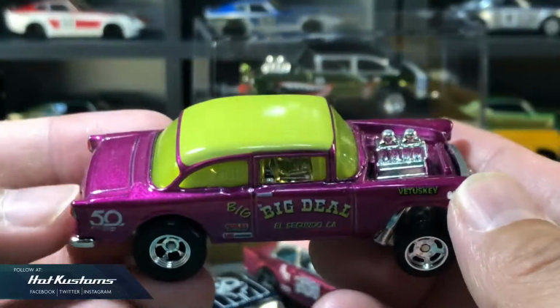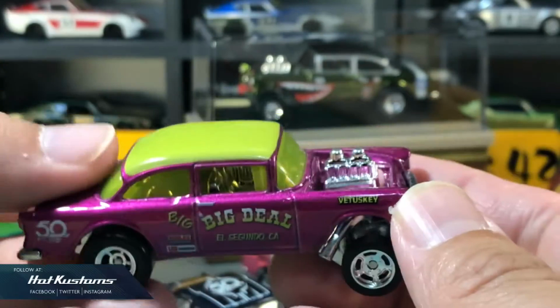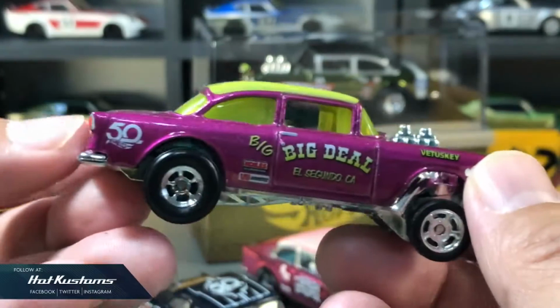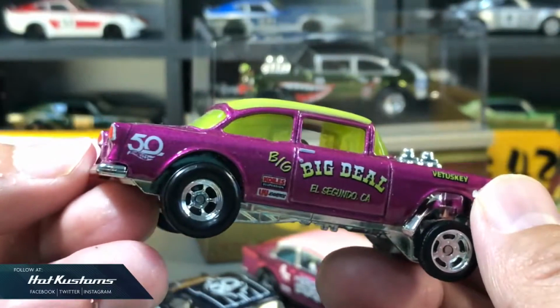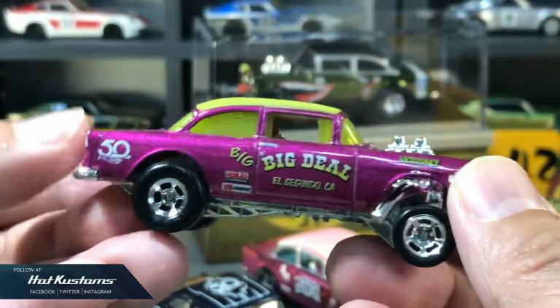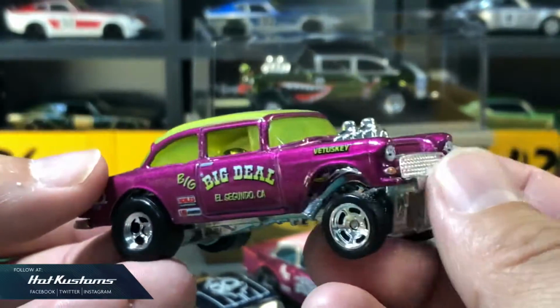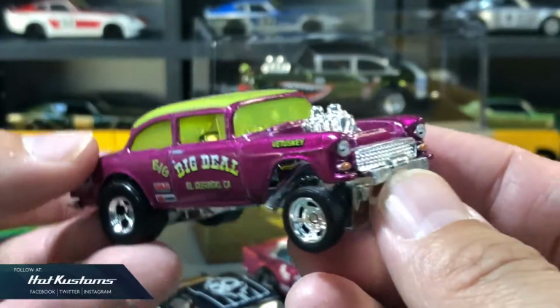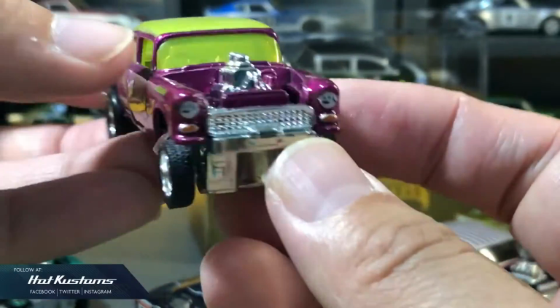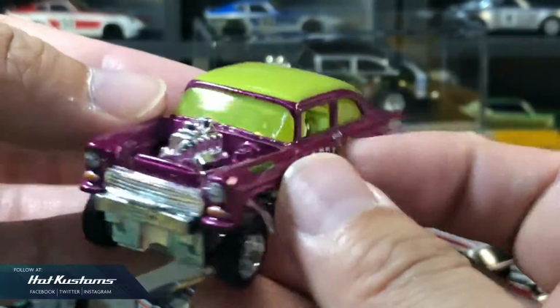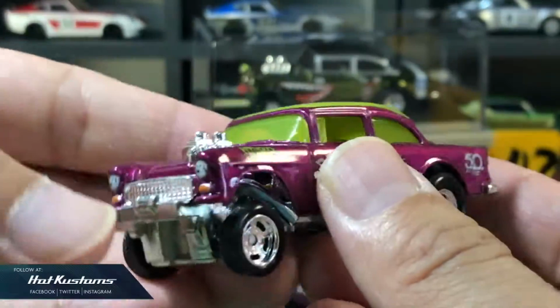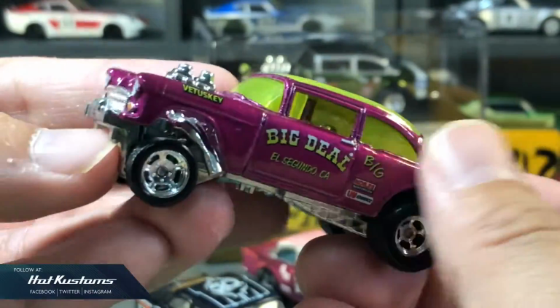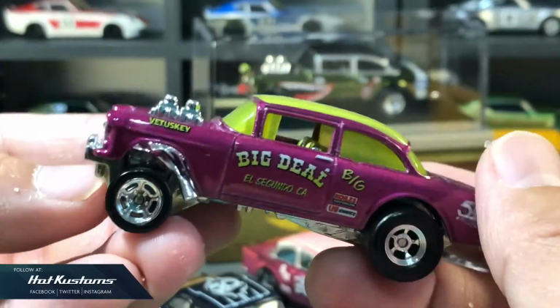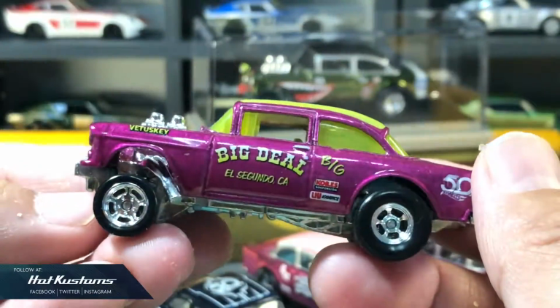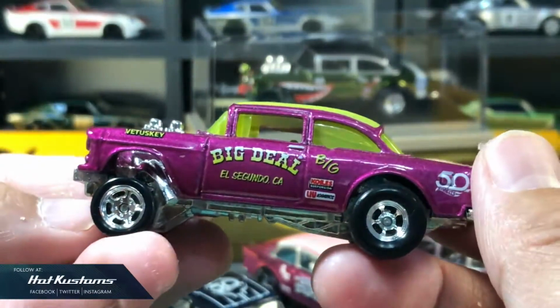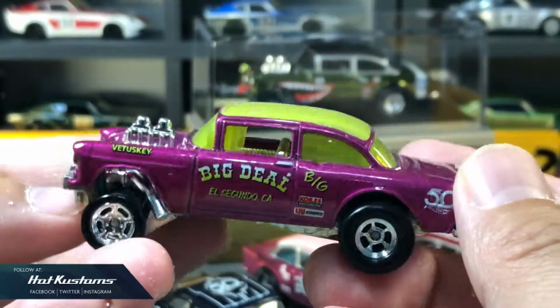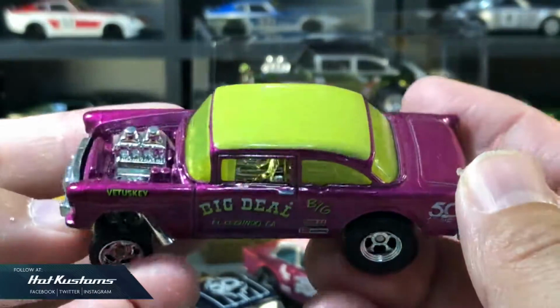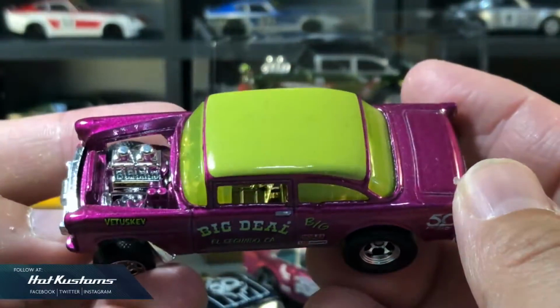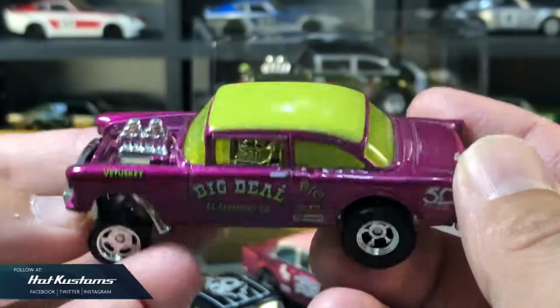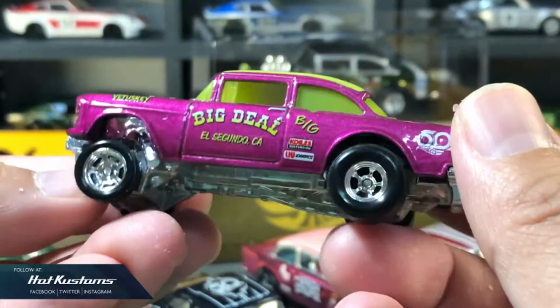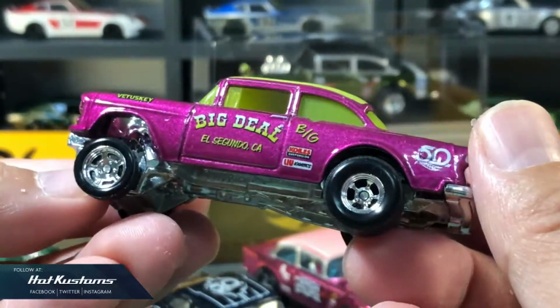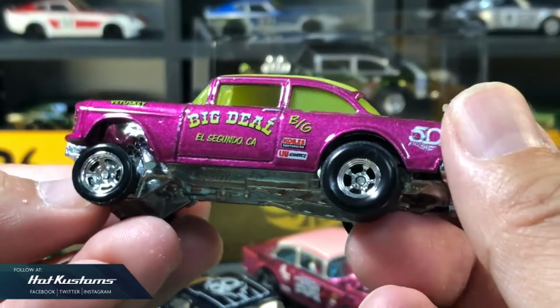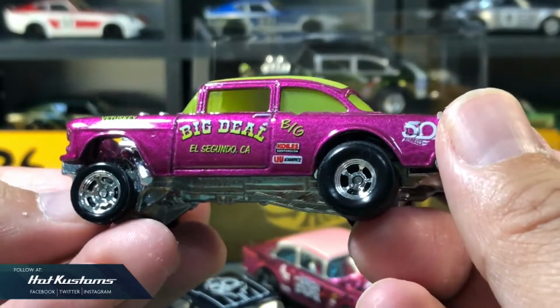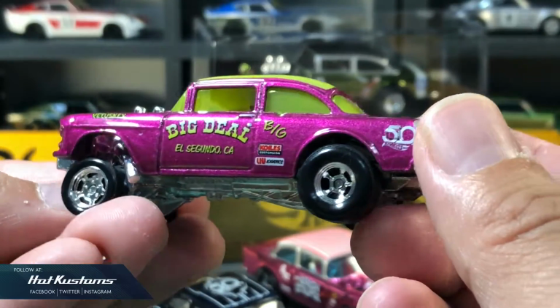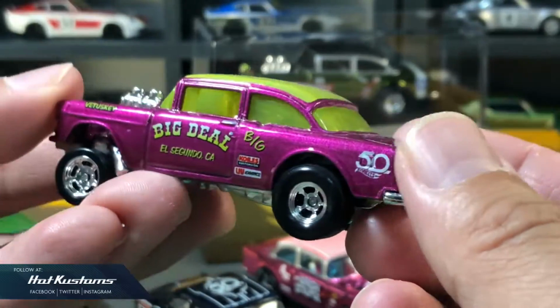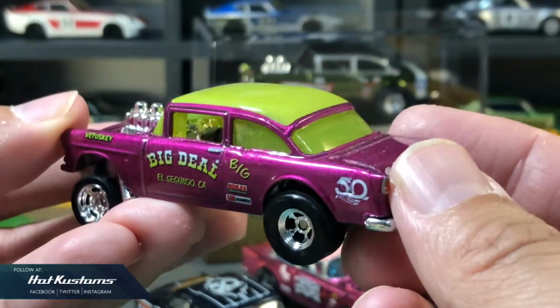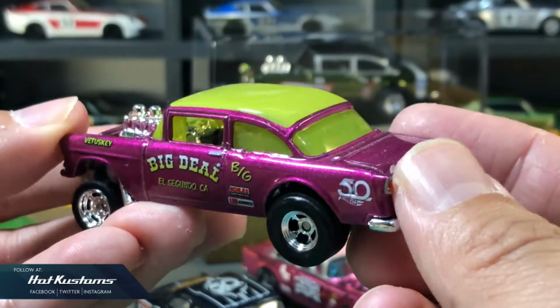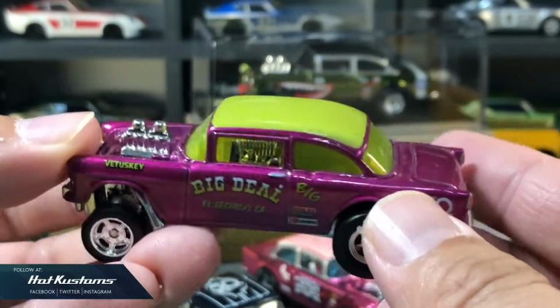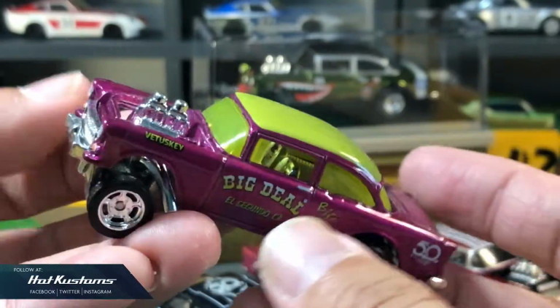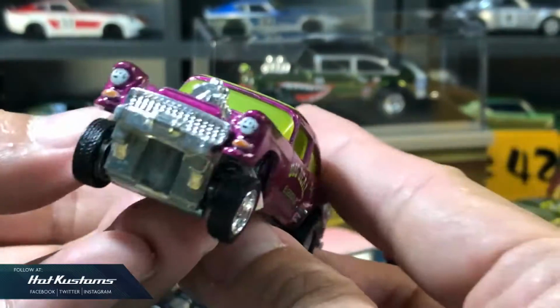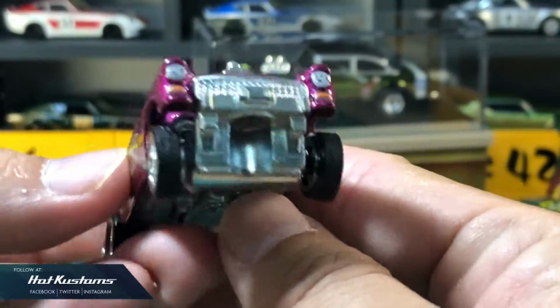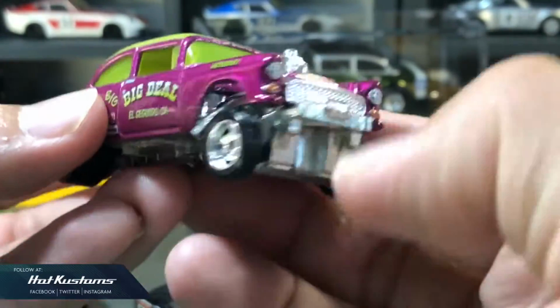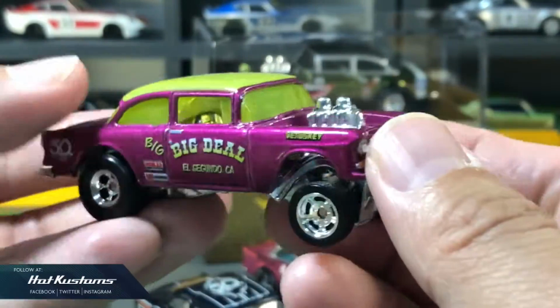Next, the 50th Anniversary Series Gasser in shocking pink, which I found alongside the black variant on the pegs. Not really sure about the yellow windscreen, but I really like the shocking pink body colour.